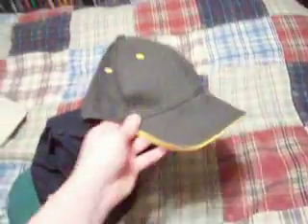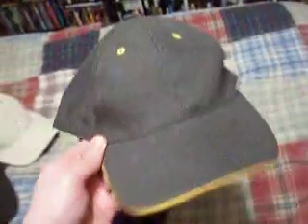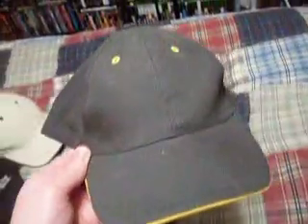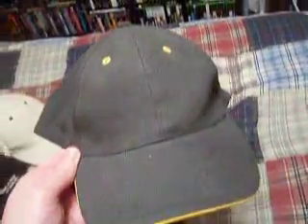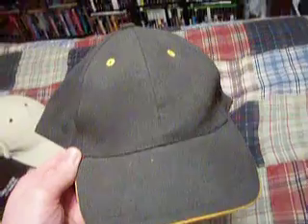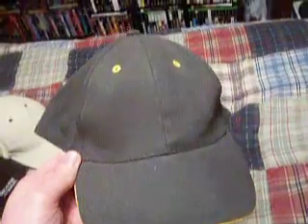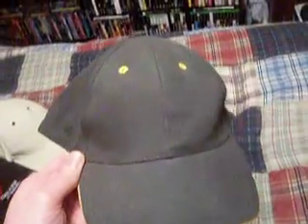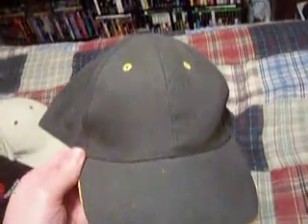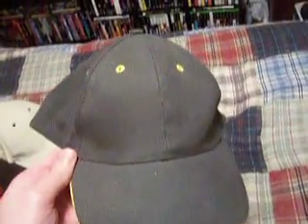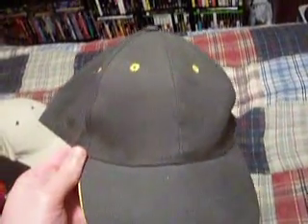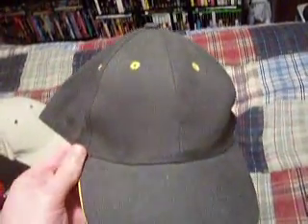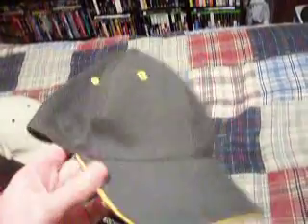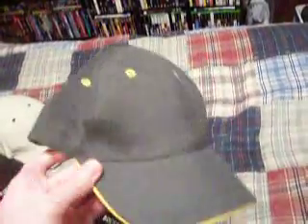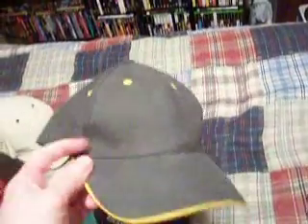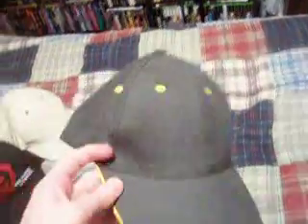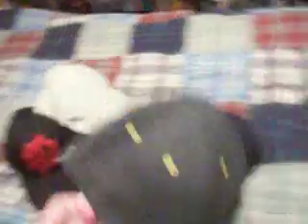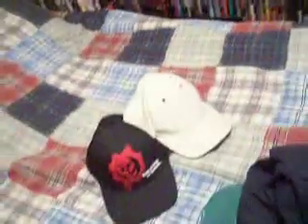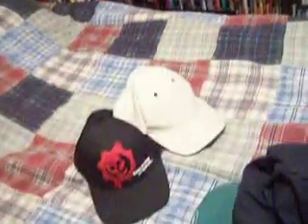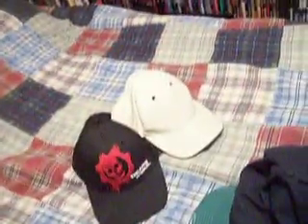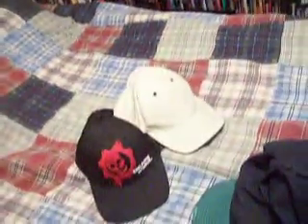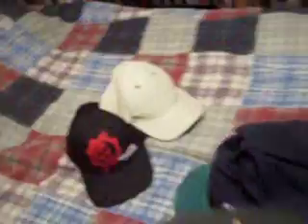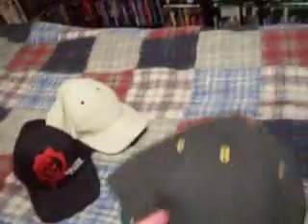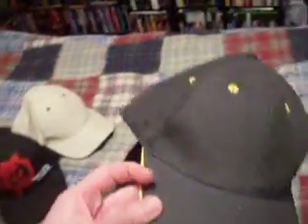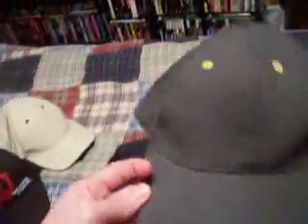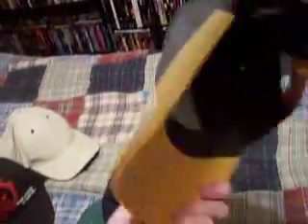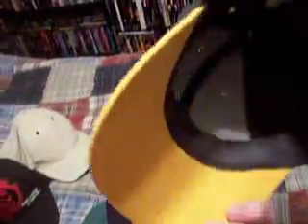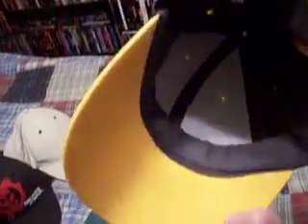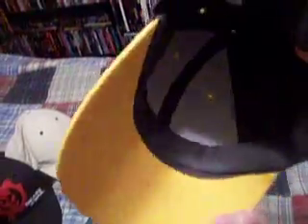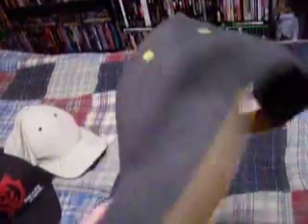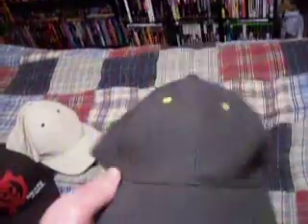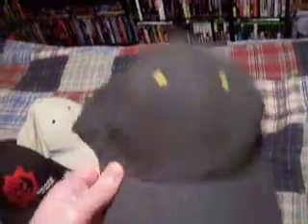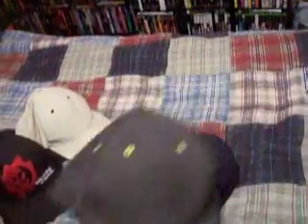This is another plain looking hat. I think I got this one for $2 at Walgreens. Not my favorite hat, but it fits good.